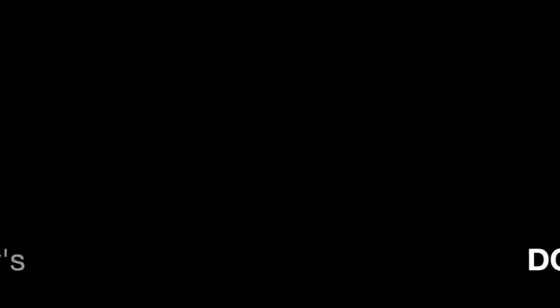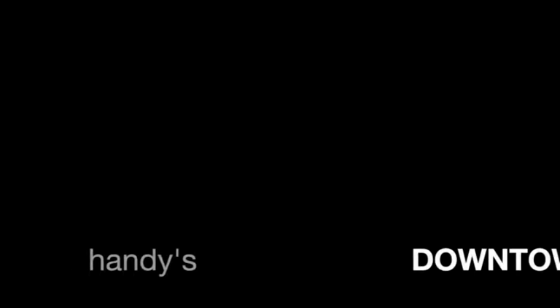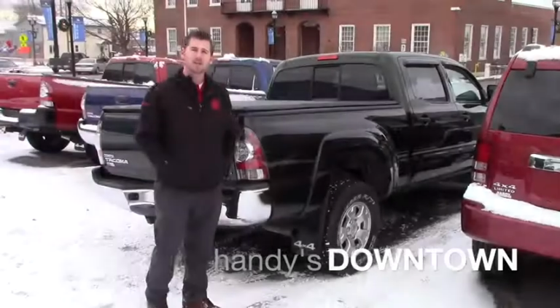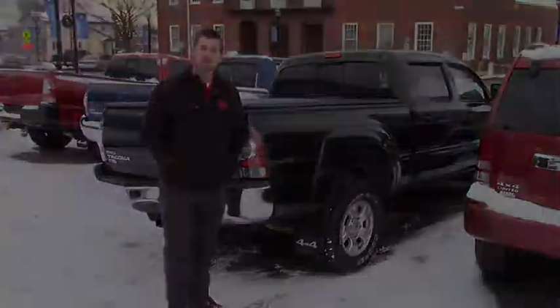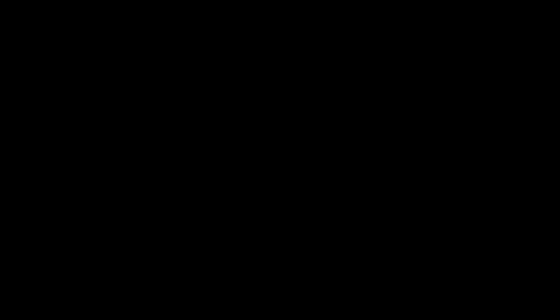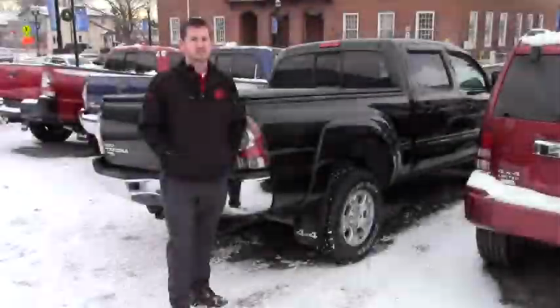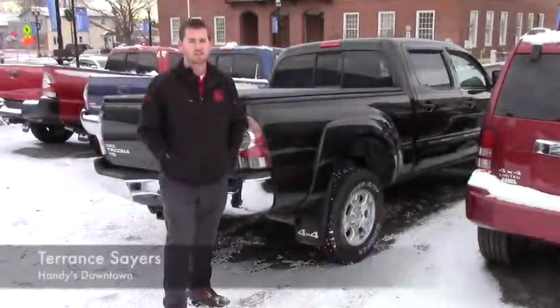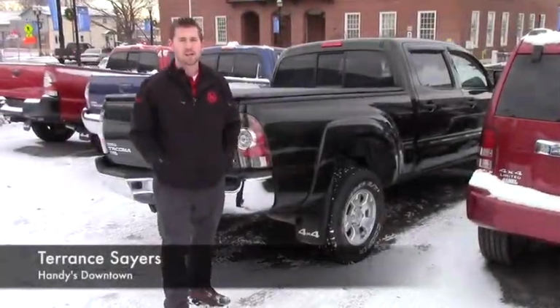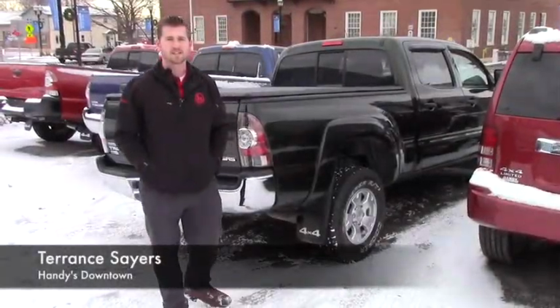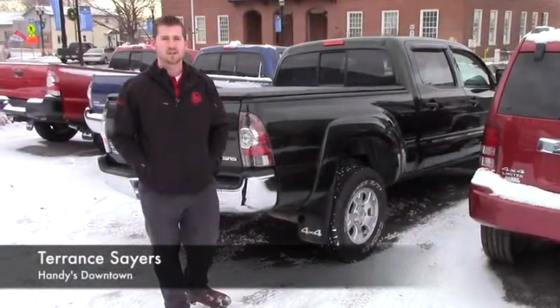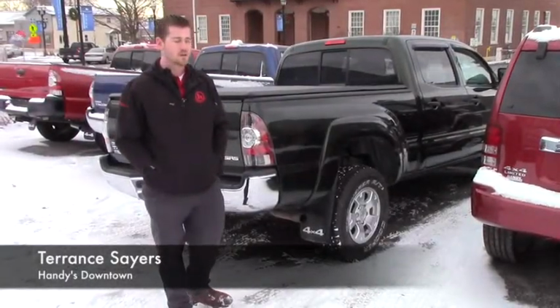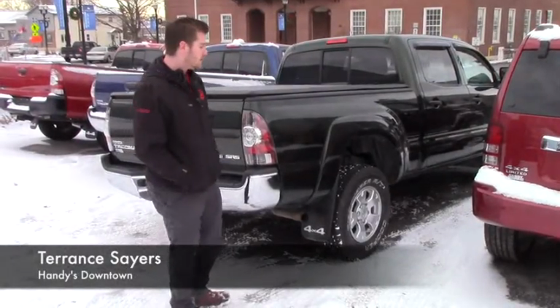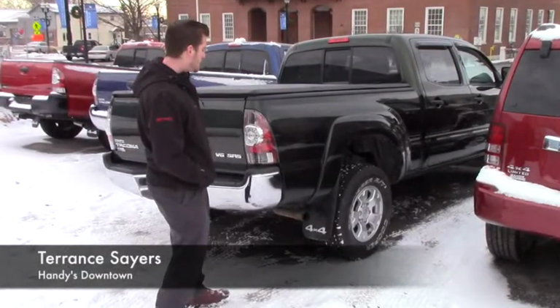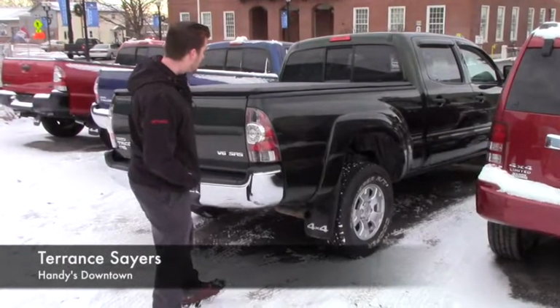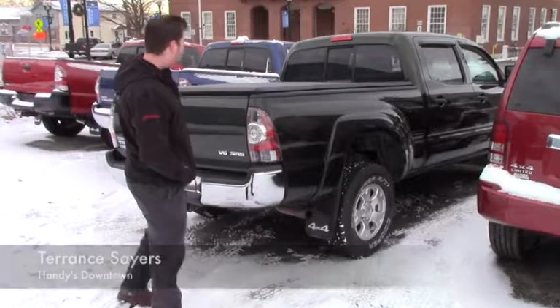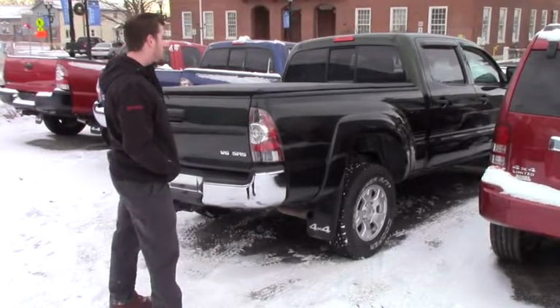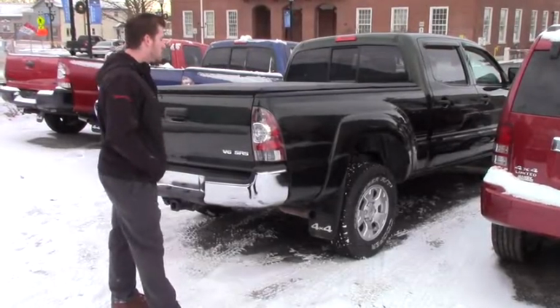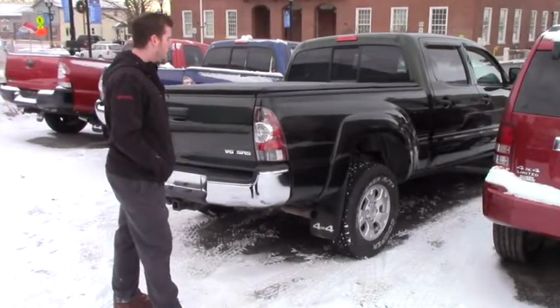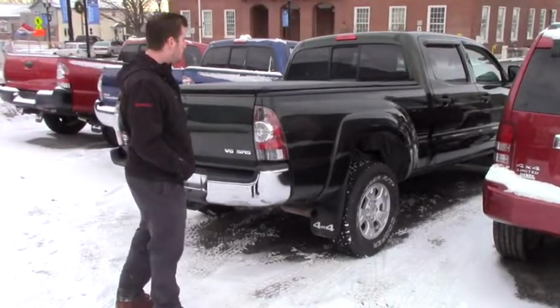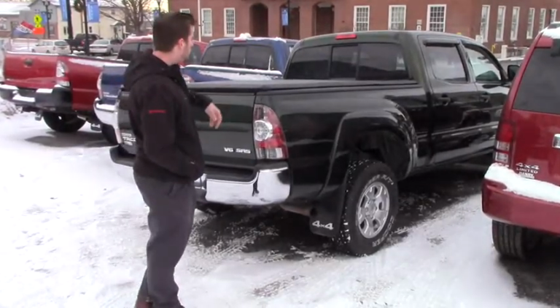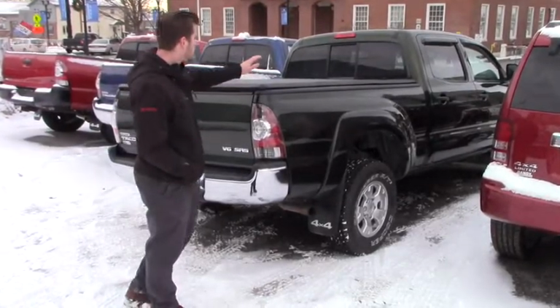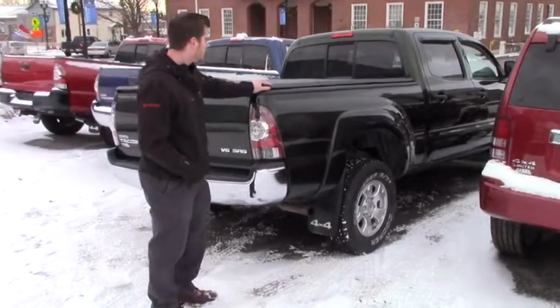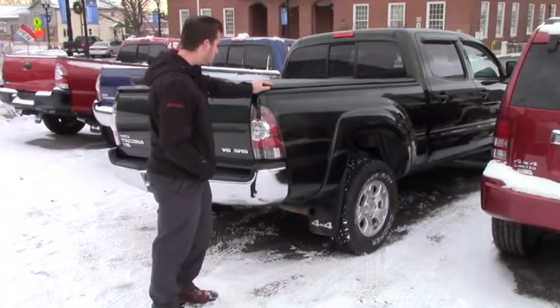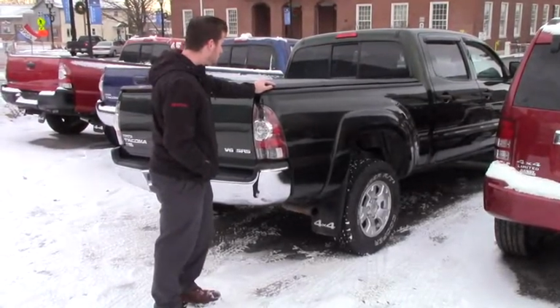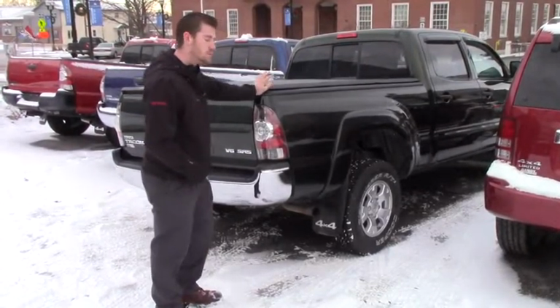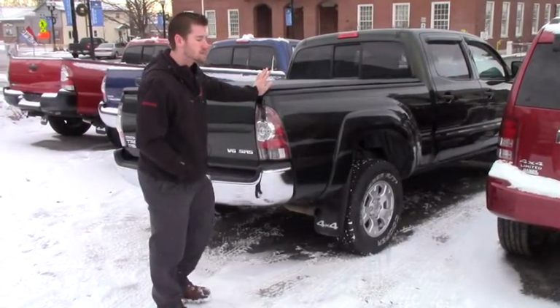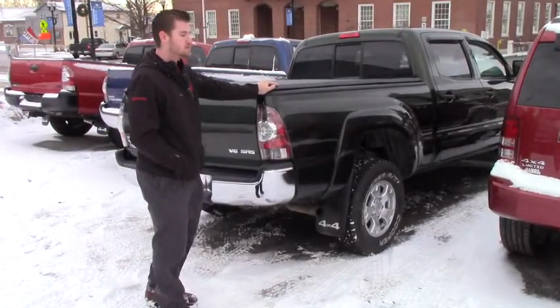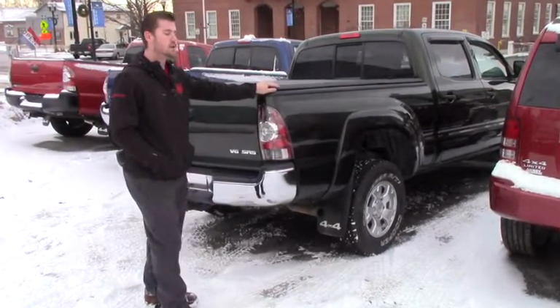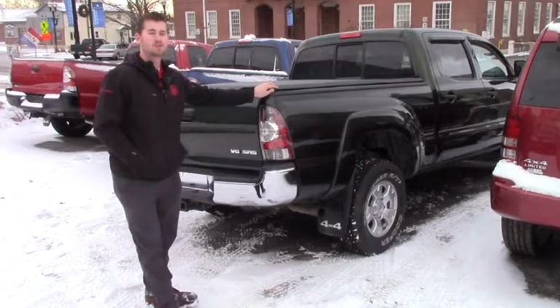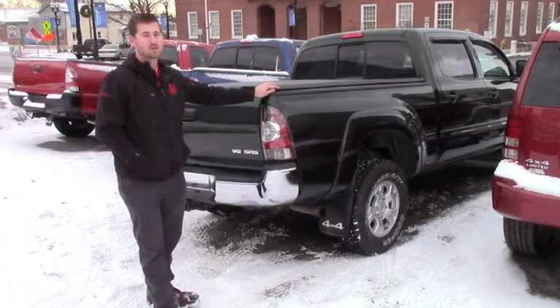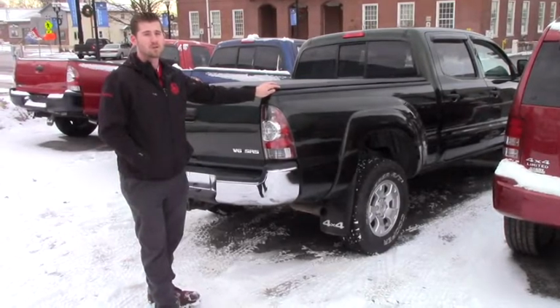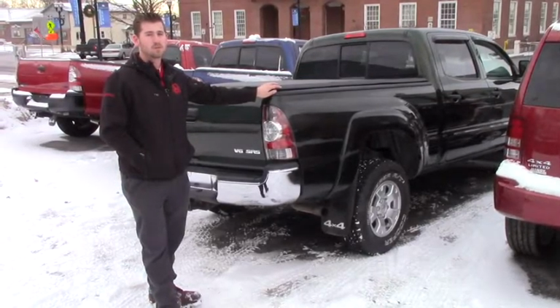Good afternoon Ashley, this is Terence. I'm here at Handy's downtown and I just want to thank you again for the inquiry on this nice beautiful 2013 Toyota Tacoma.